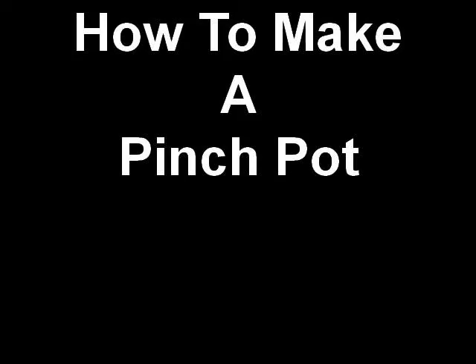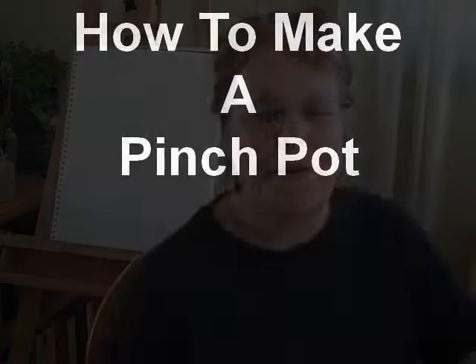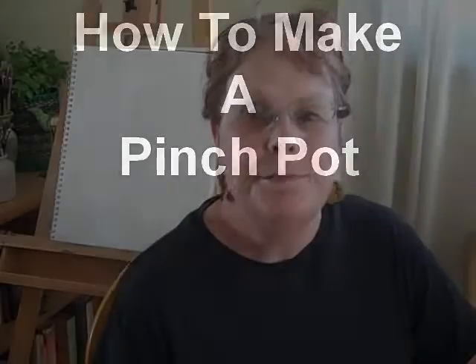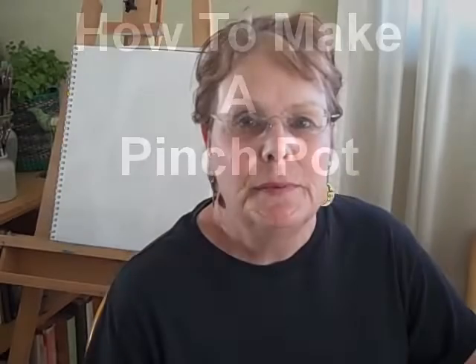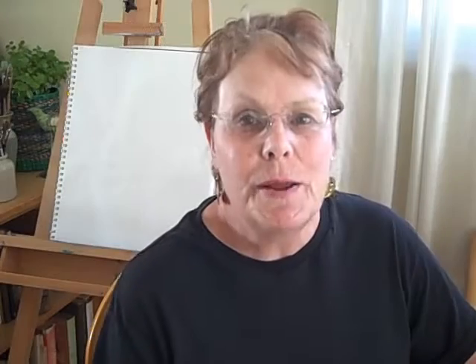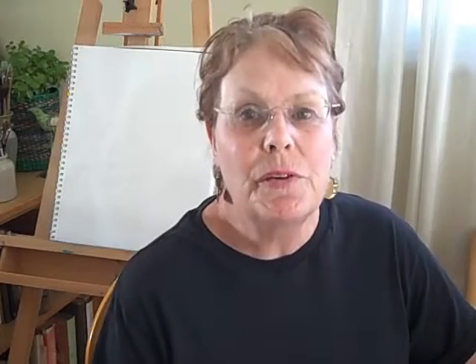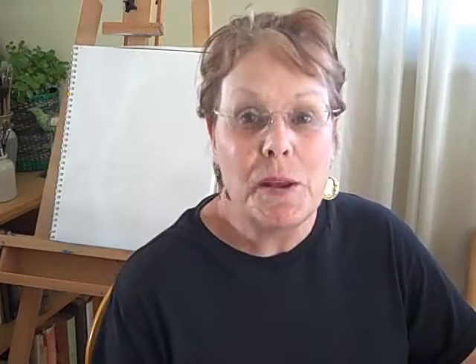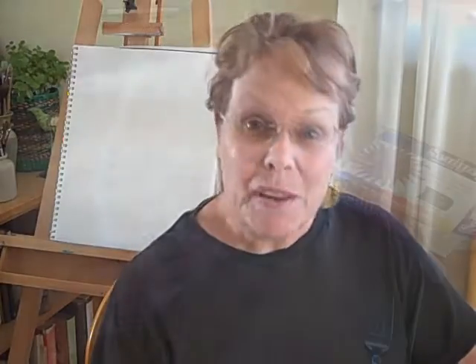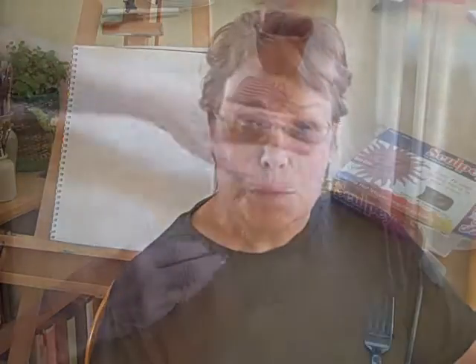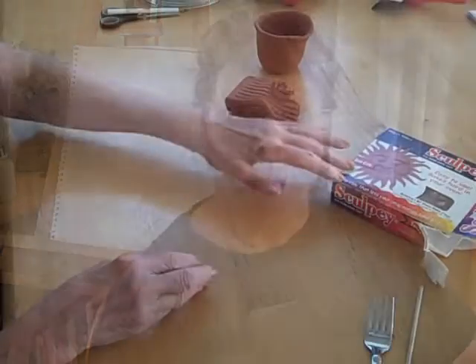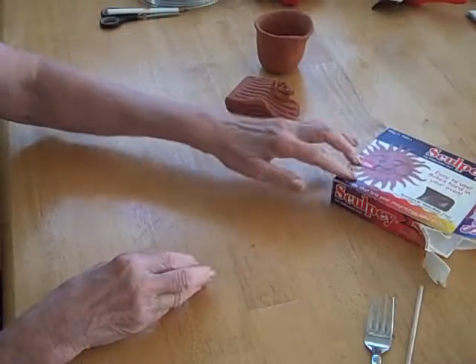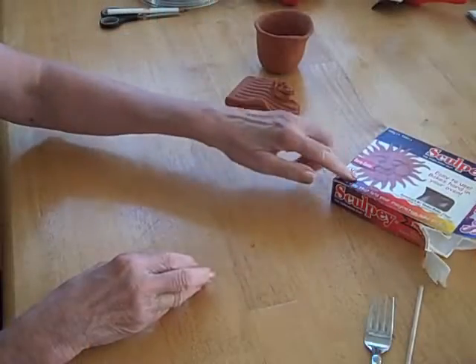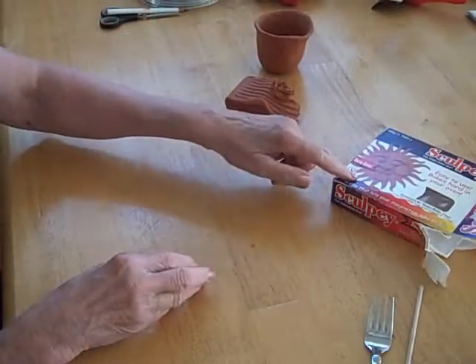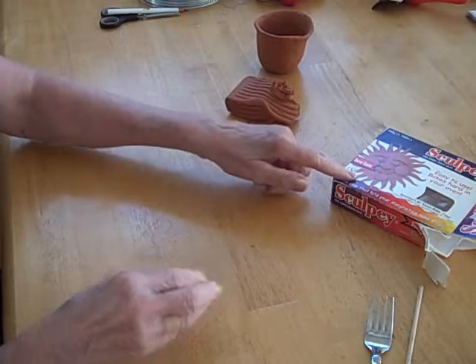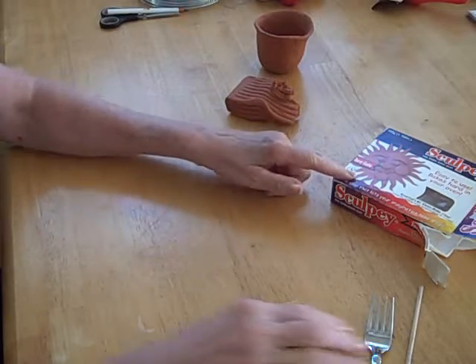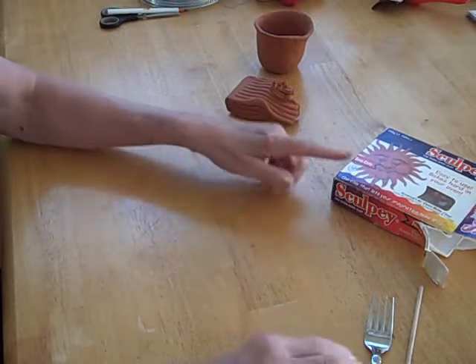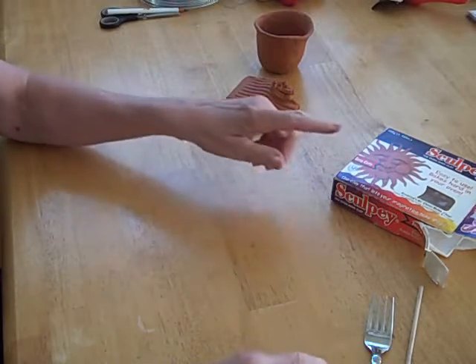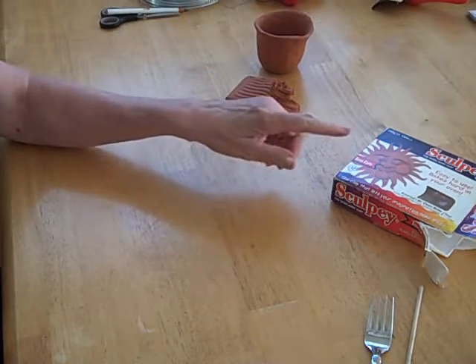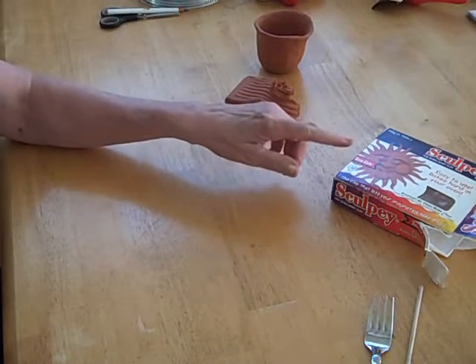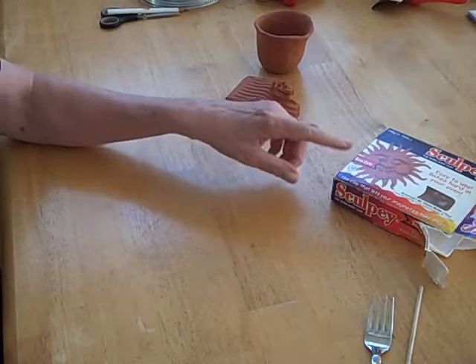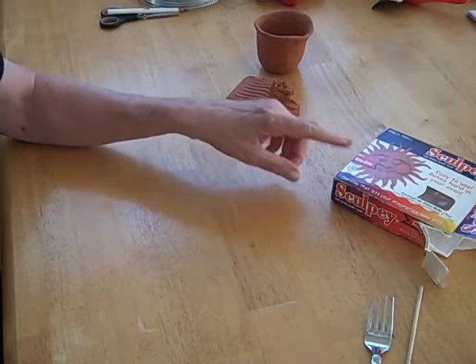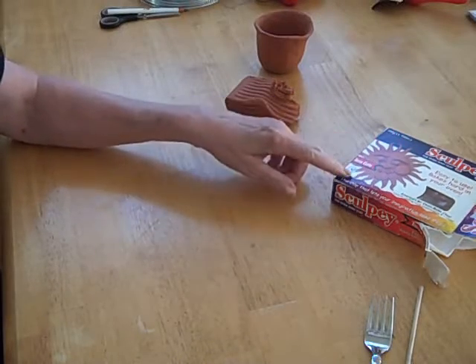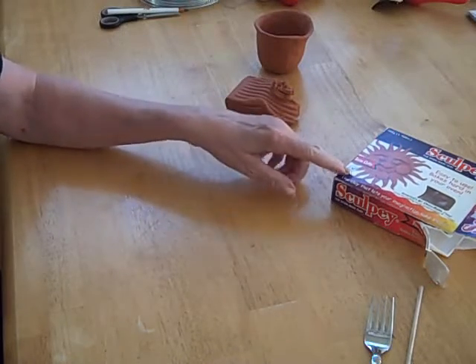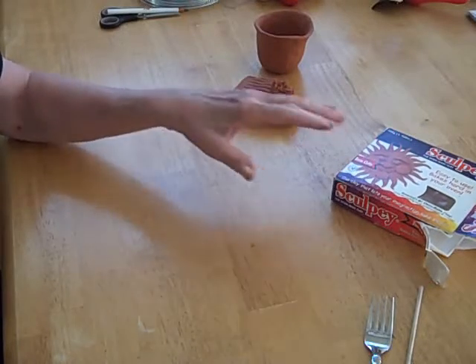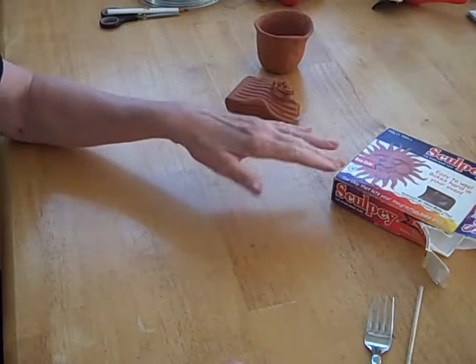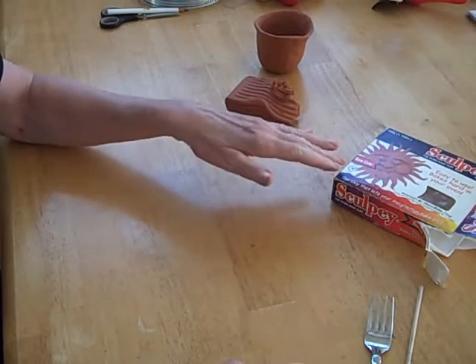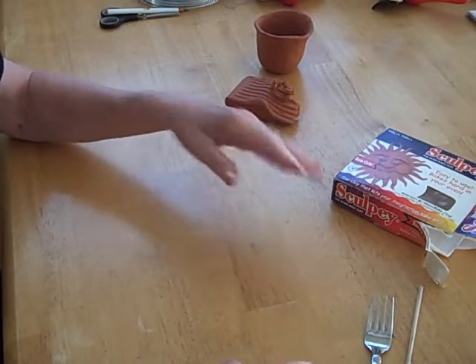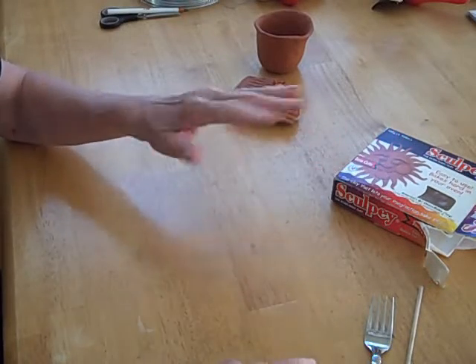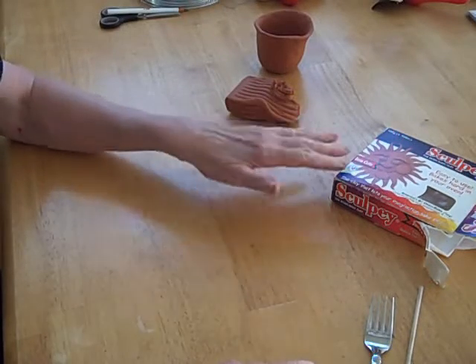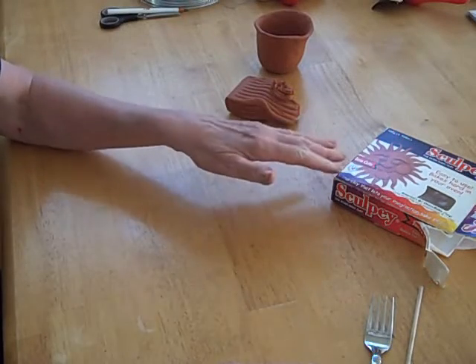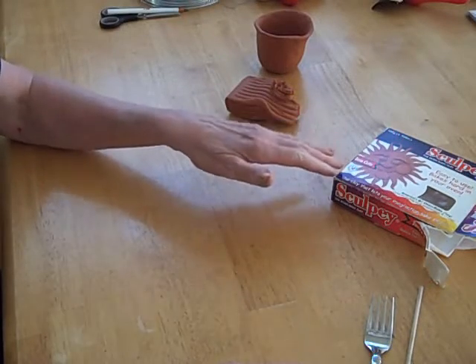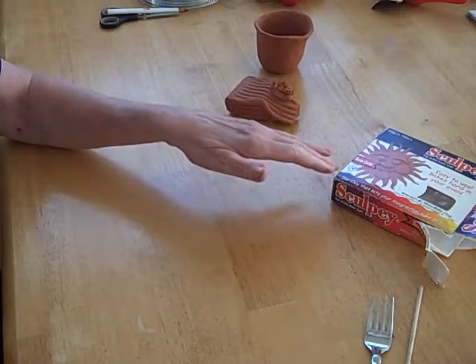Hi there. Today we're going to make a pinch box. I'm using Sculpey — this is a kind of clay that you can make things out of and bake it in the oven.